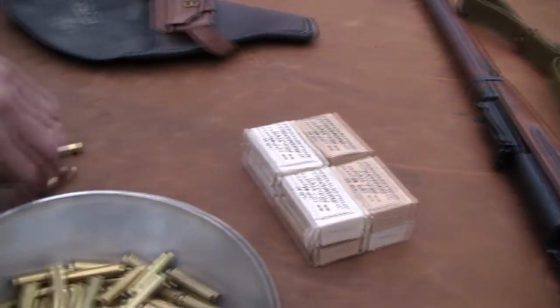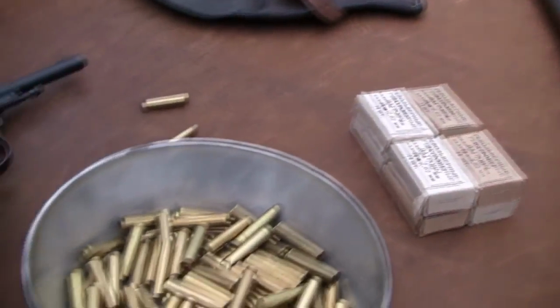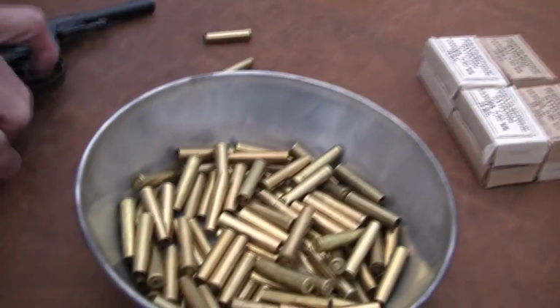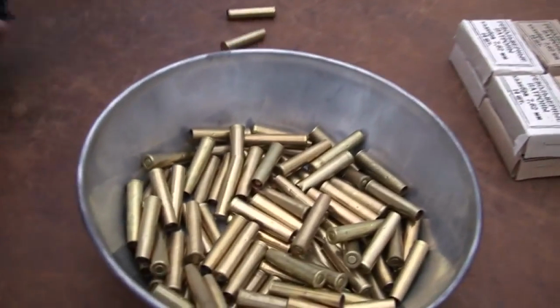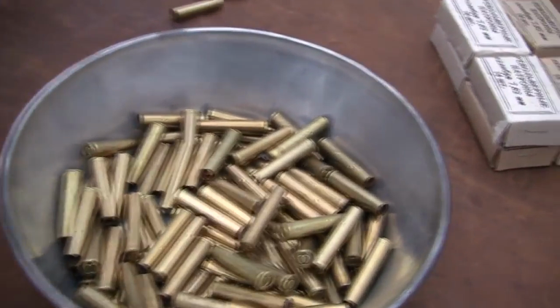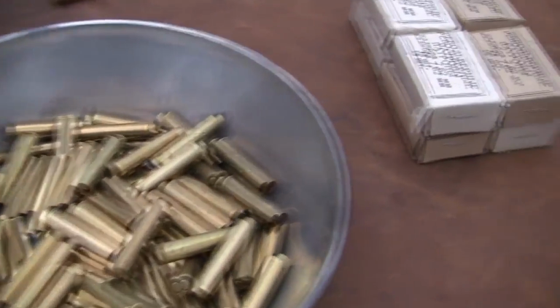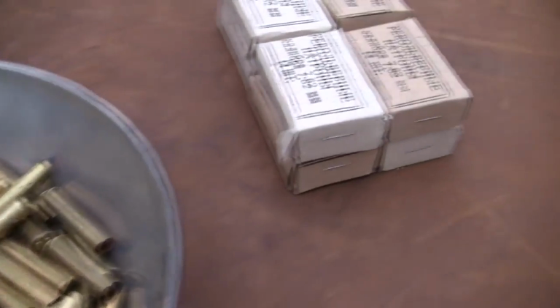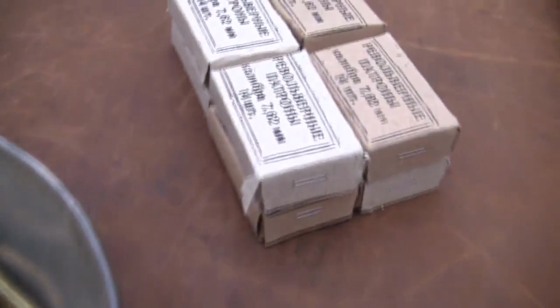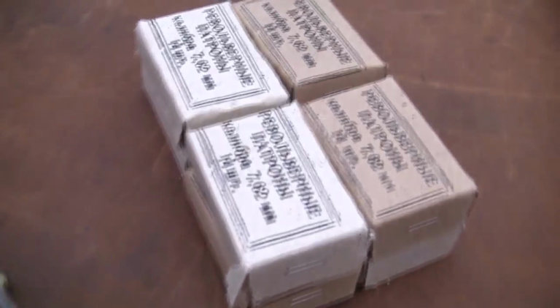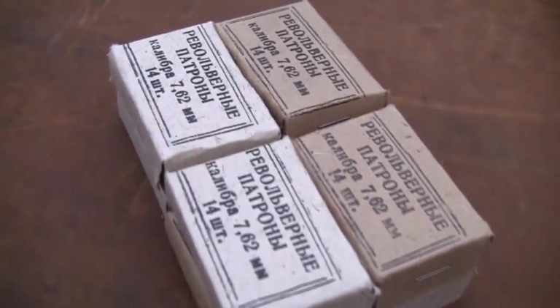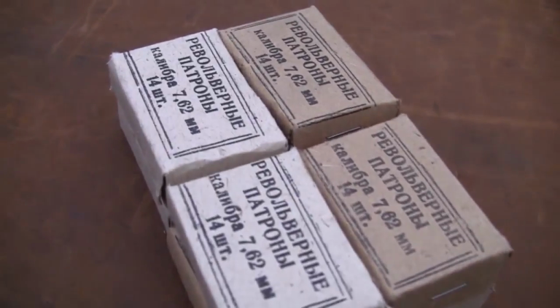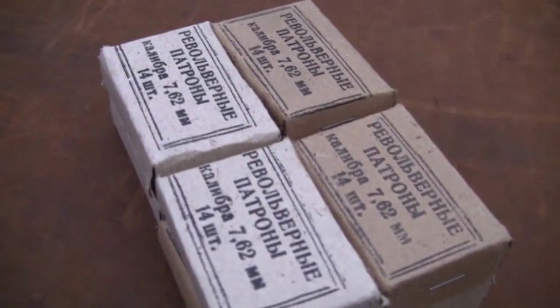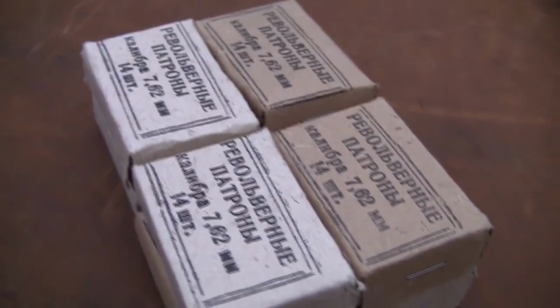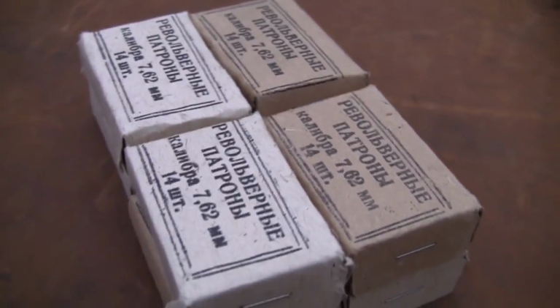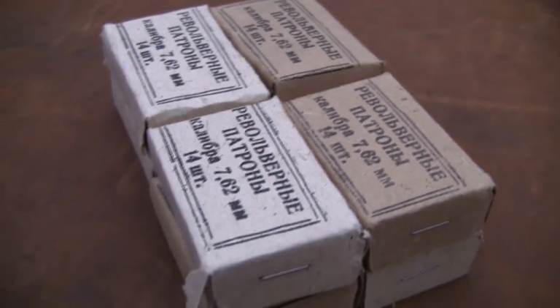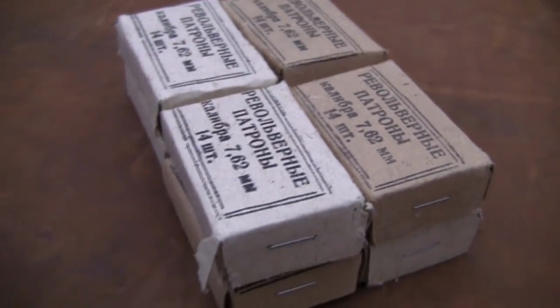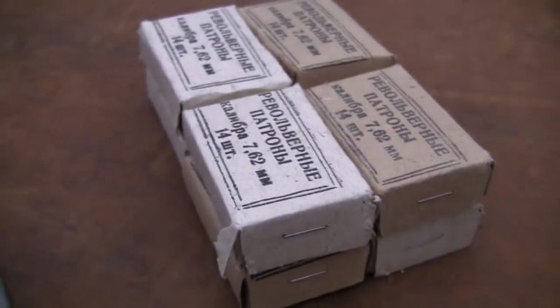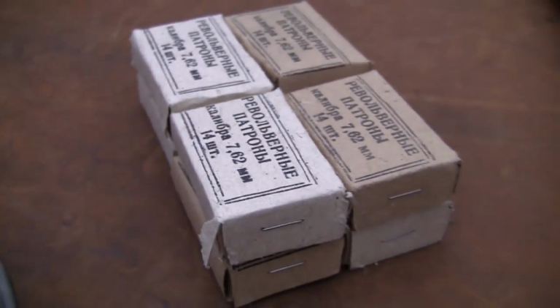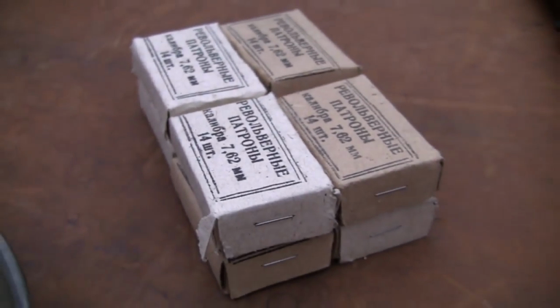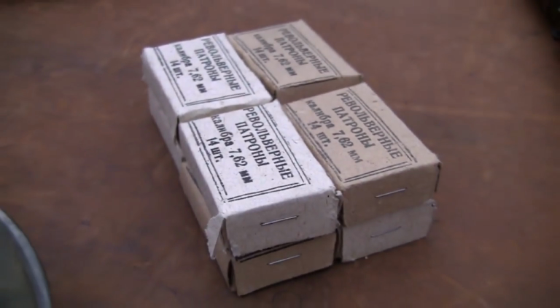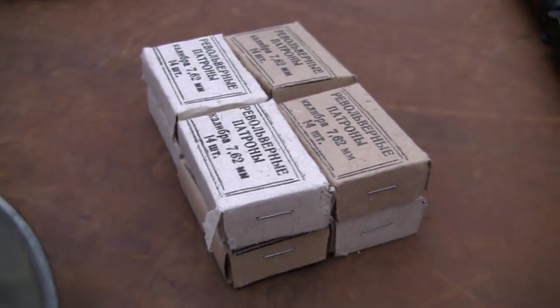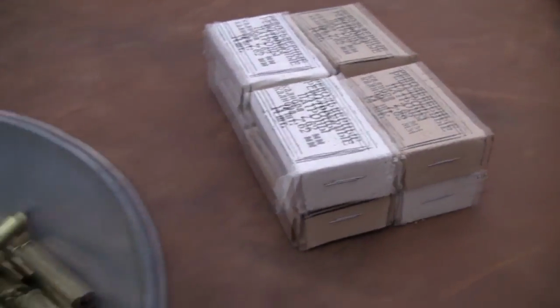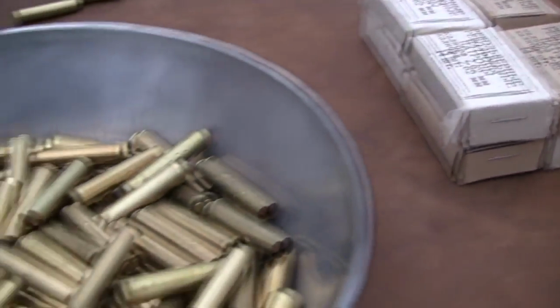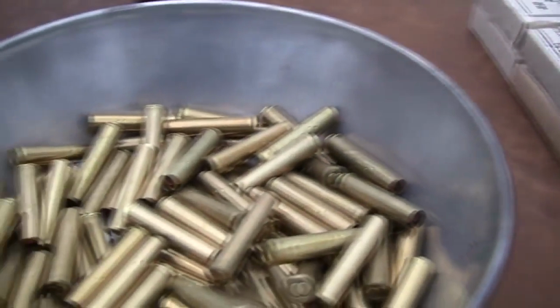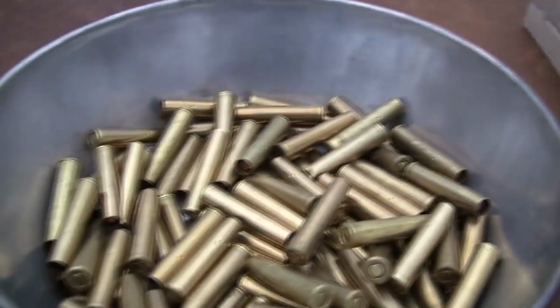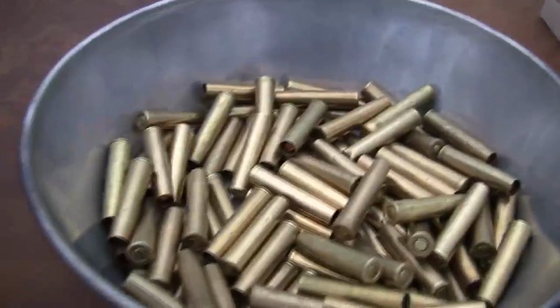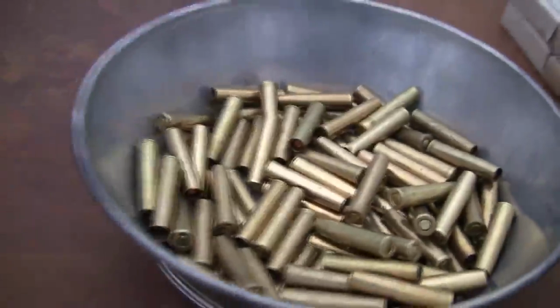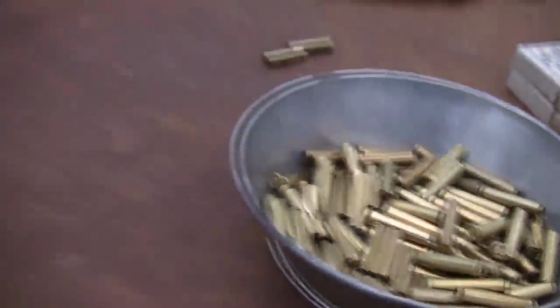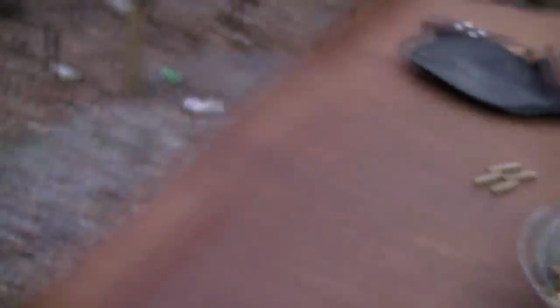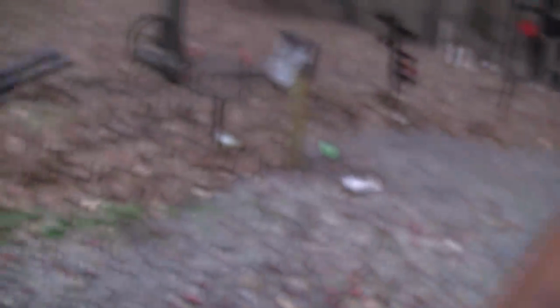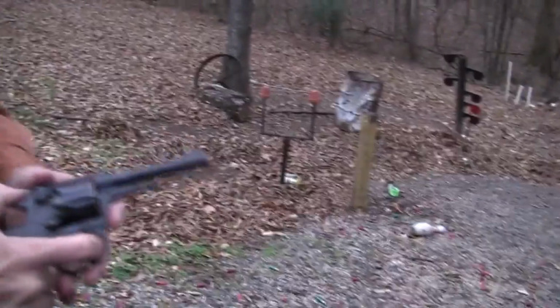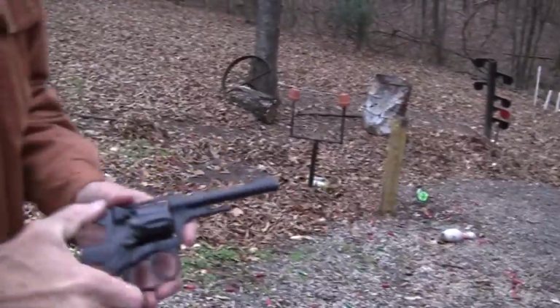It's basically a .30 caliber. What we'll do here is take a couple more shots and give you a look at that cylinder and how it closes up.